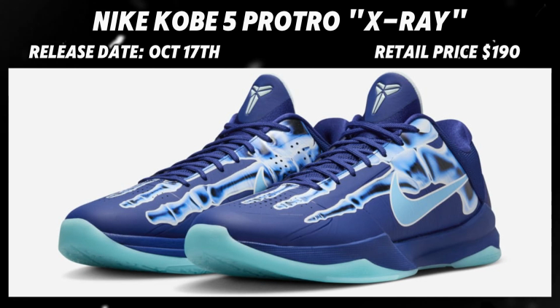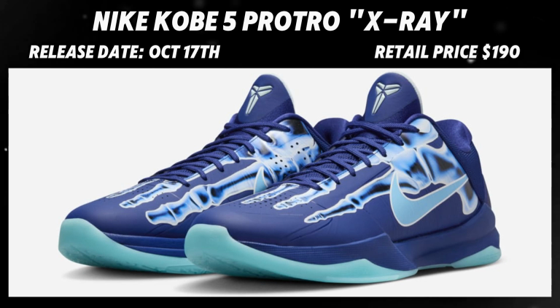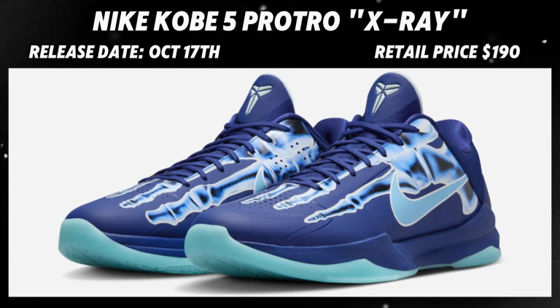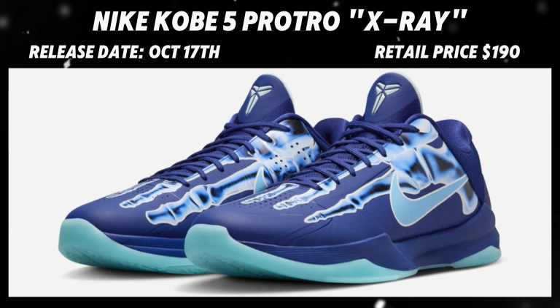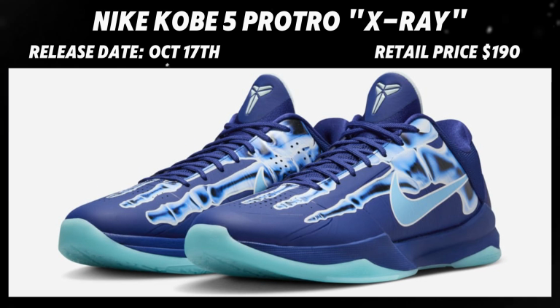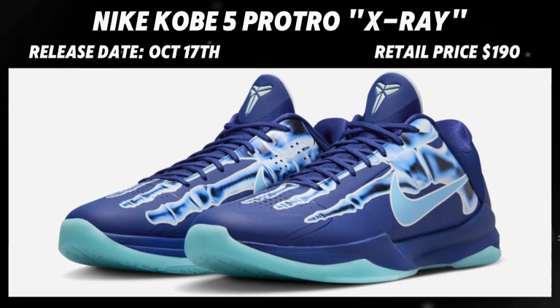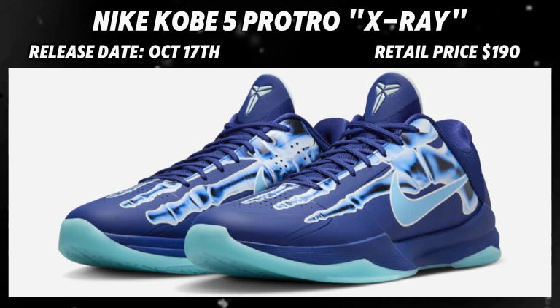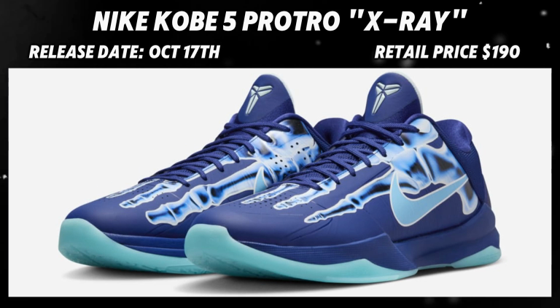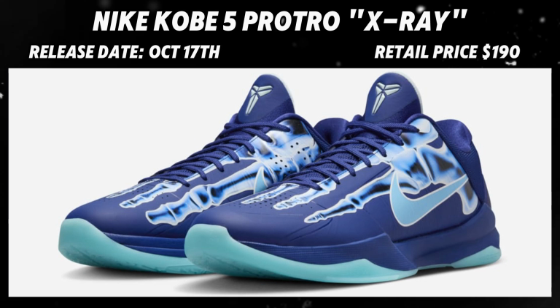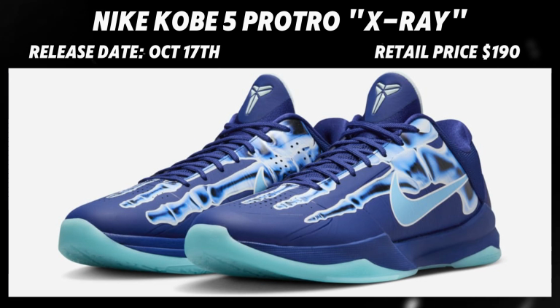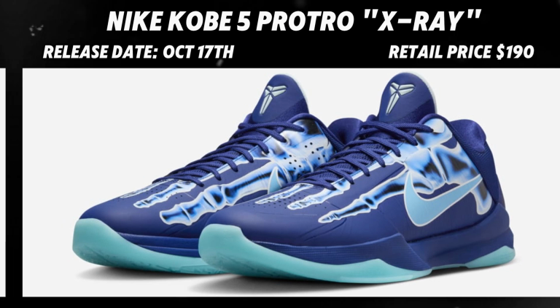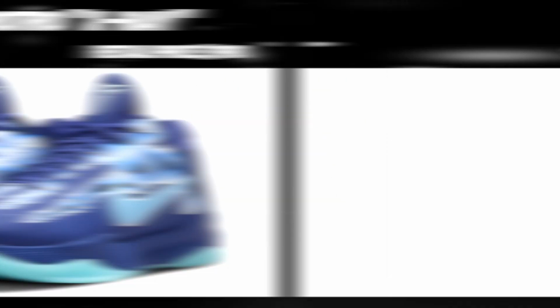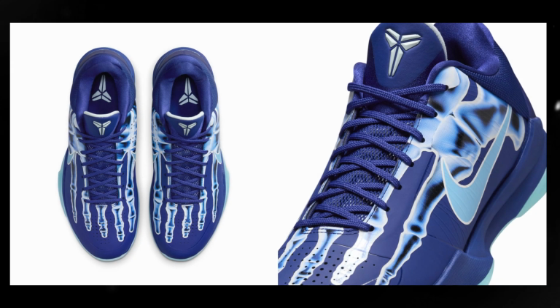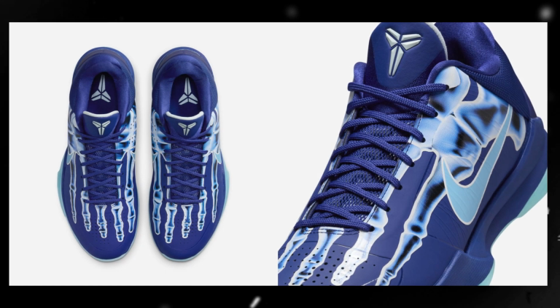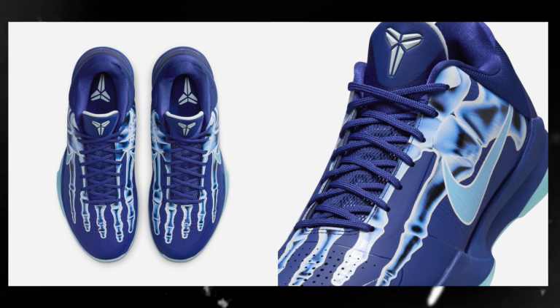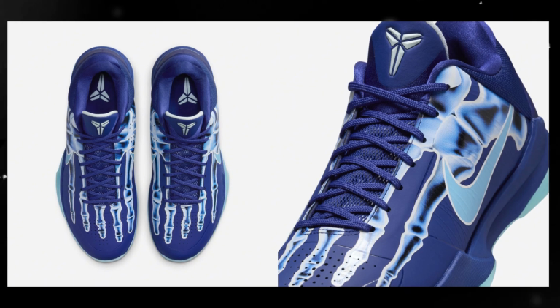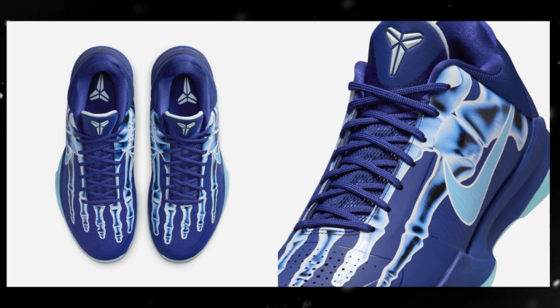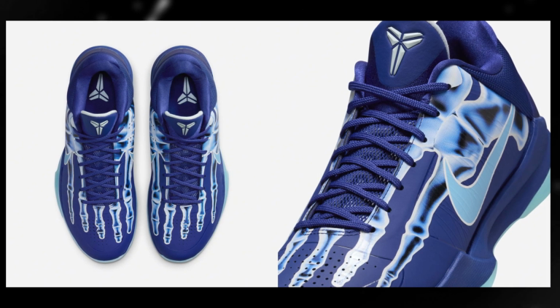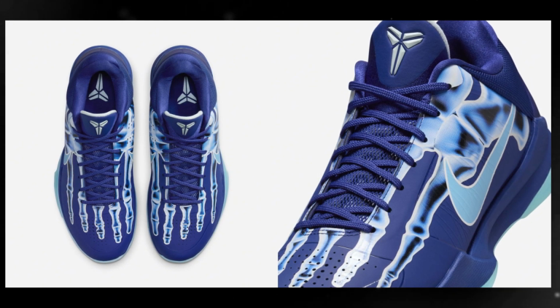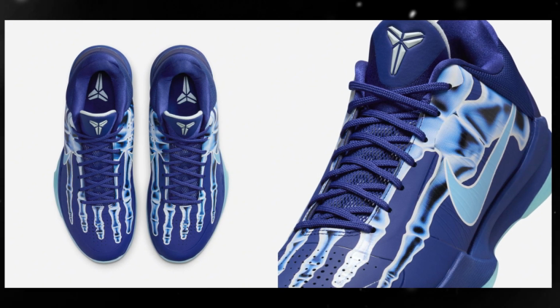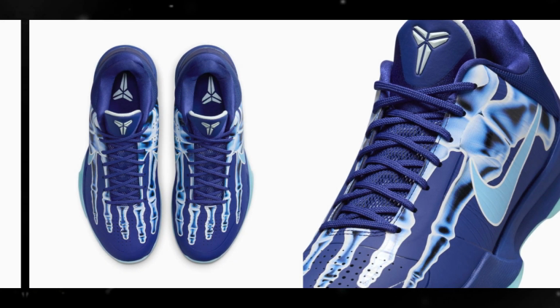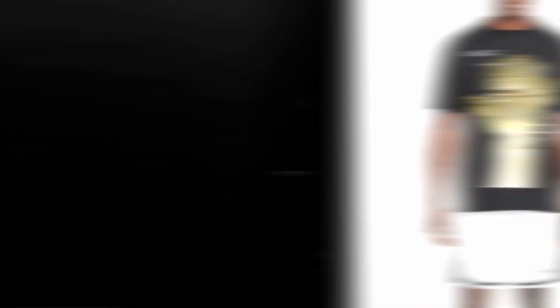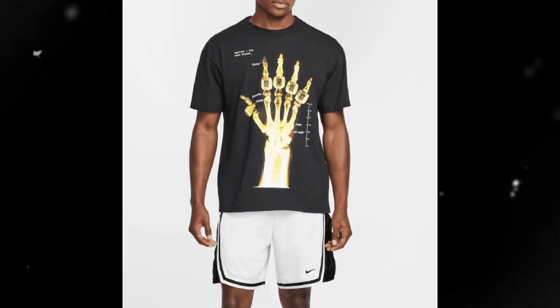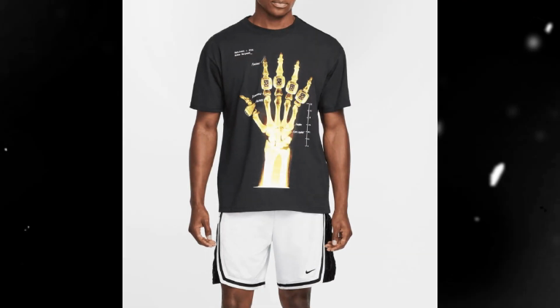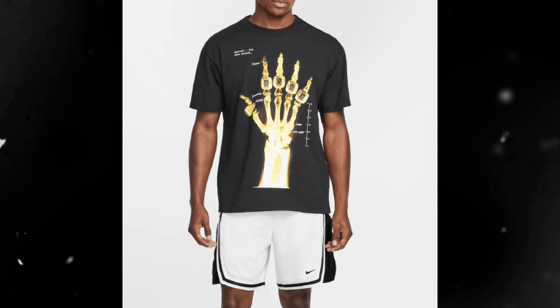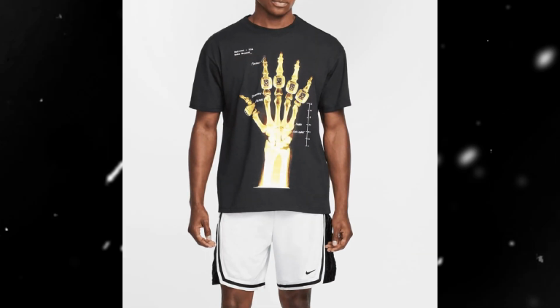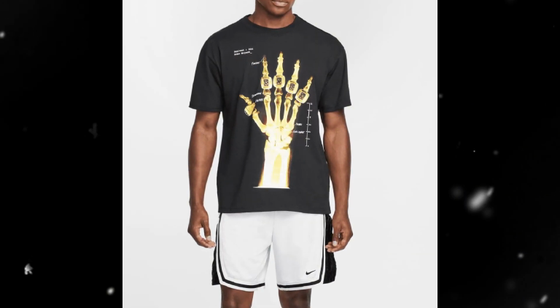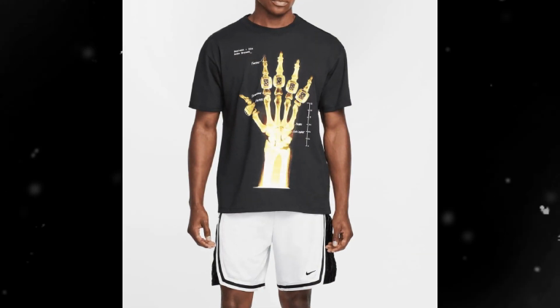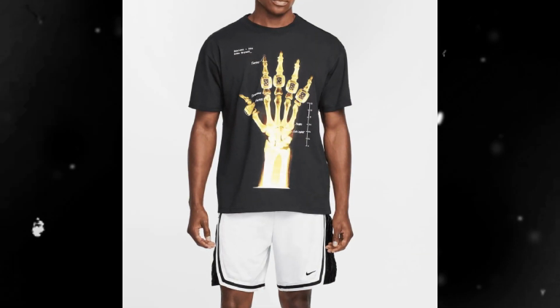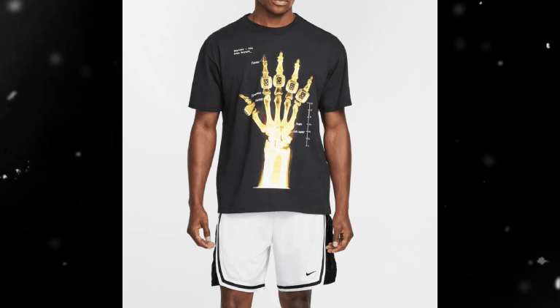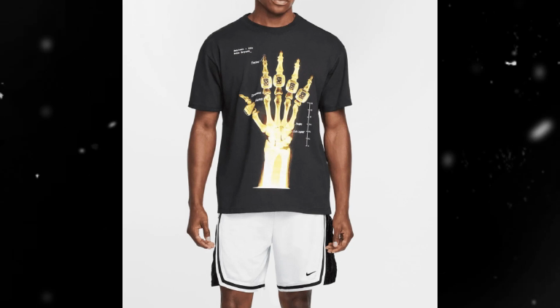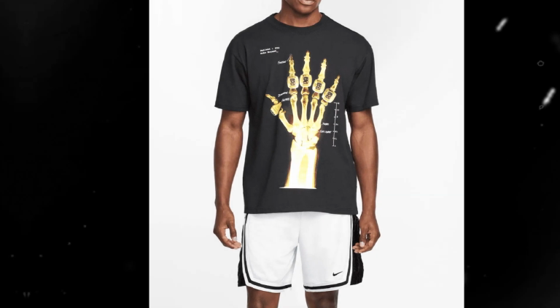Now let's jump into the first sneaker dropping this week. The Nike Kobe 5 X-Rays will be releasing this Thursday on October 17th for the retail price of $190. The colorway features an all-blue upper with an x-ray printed foot on them.